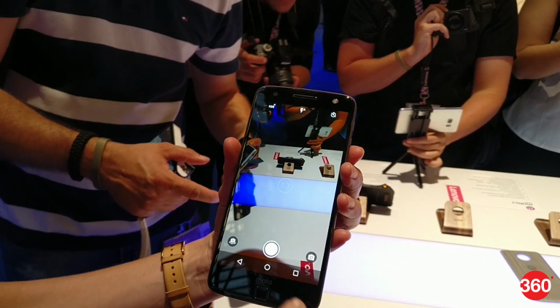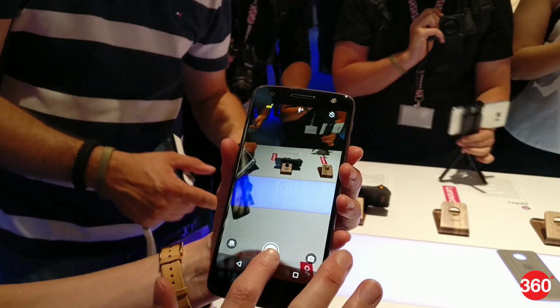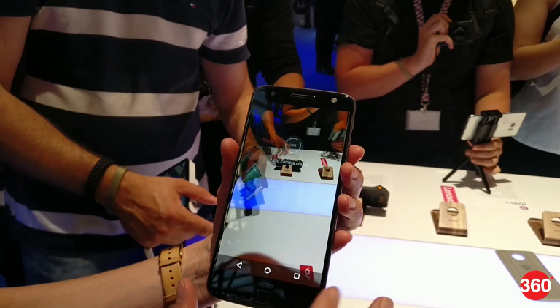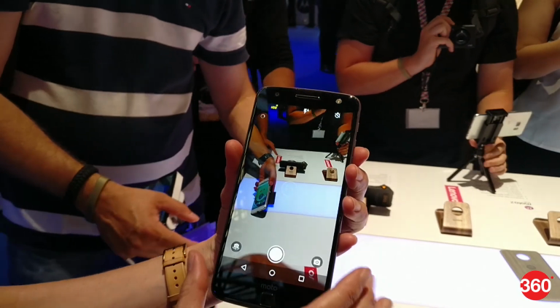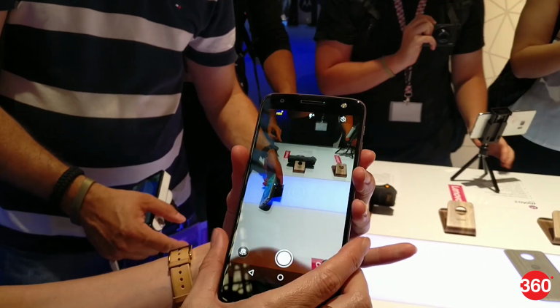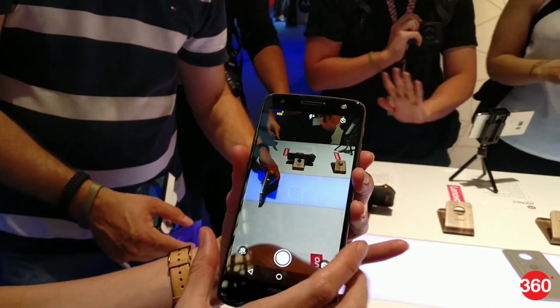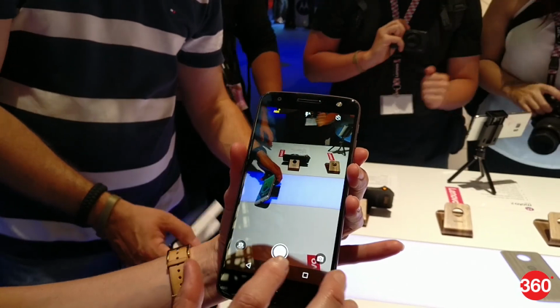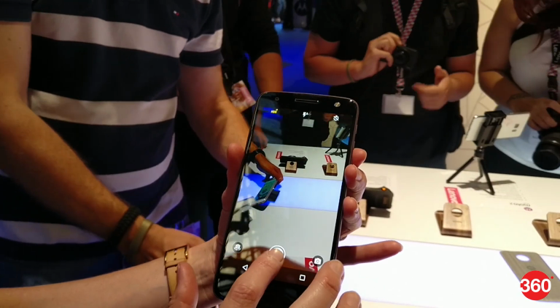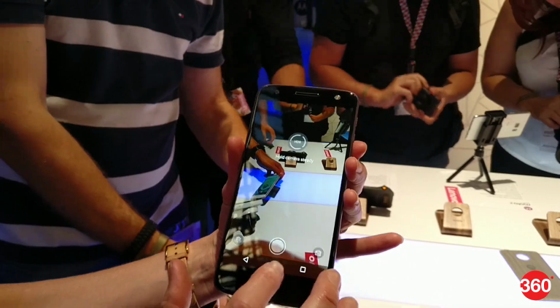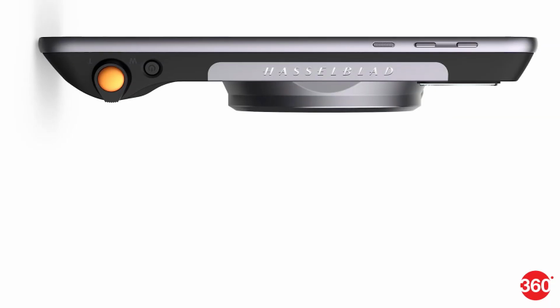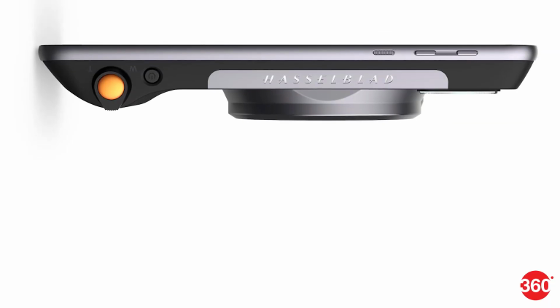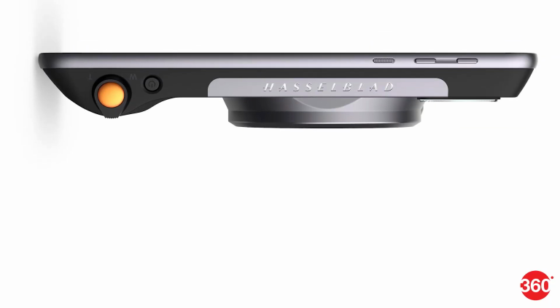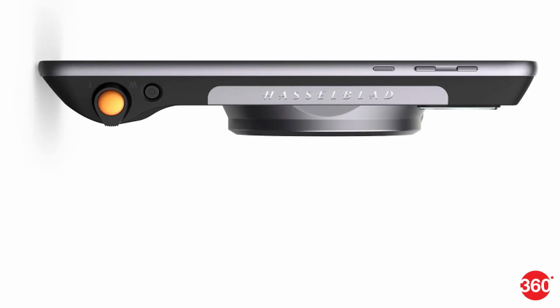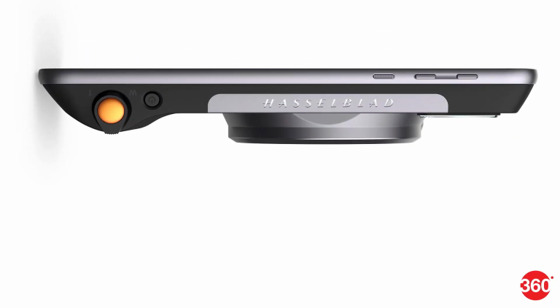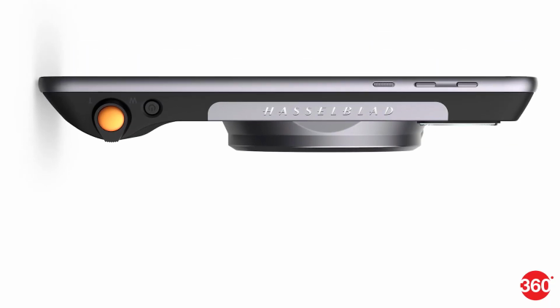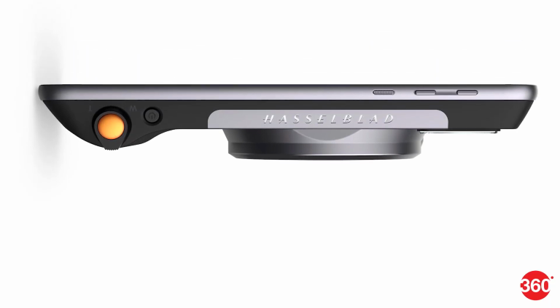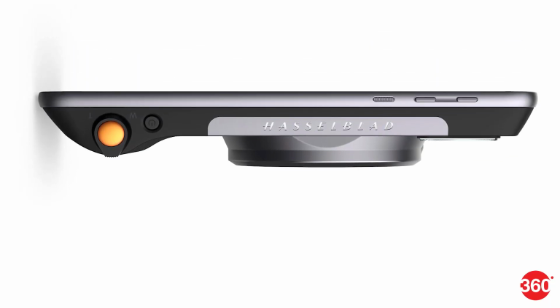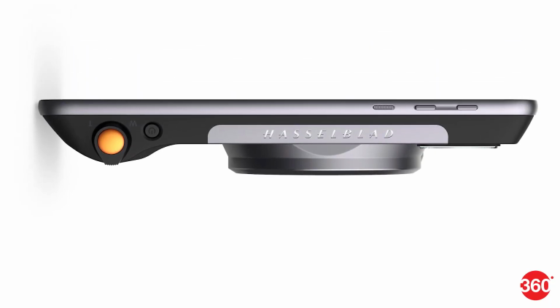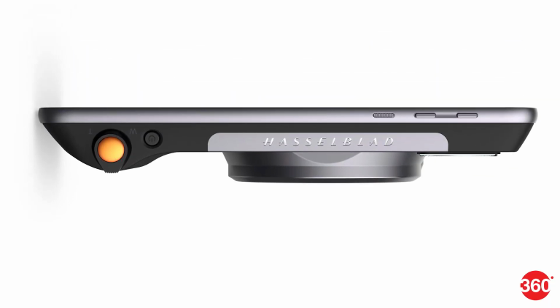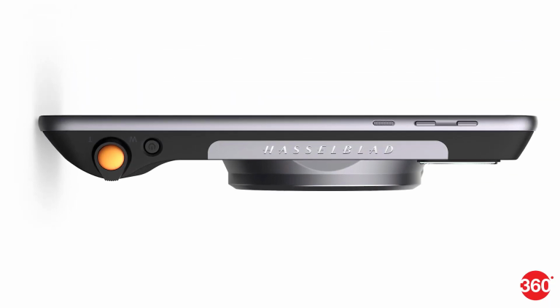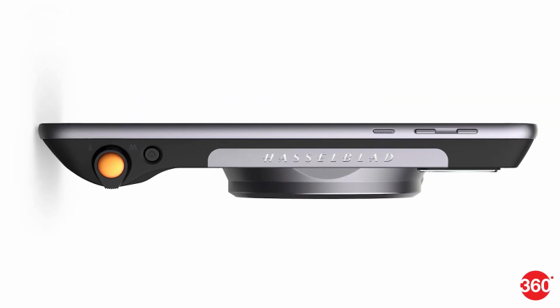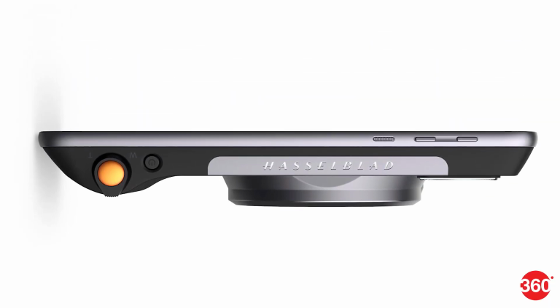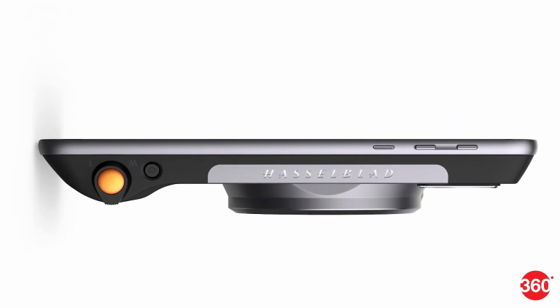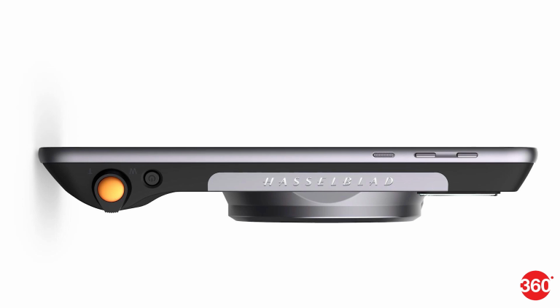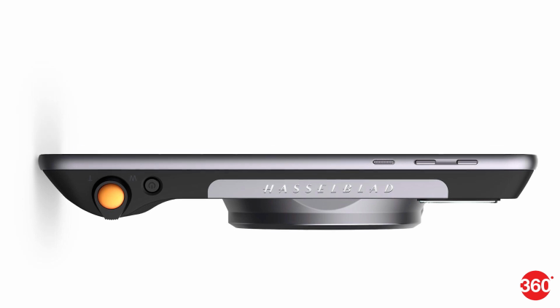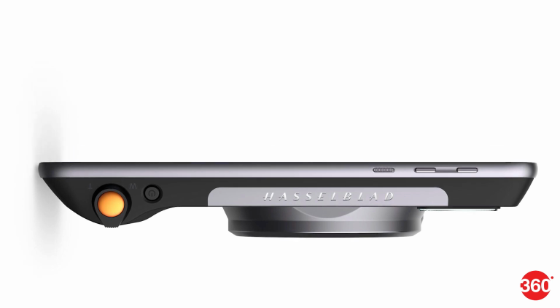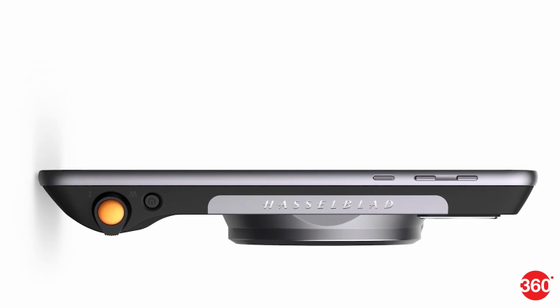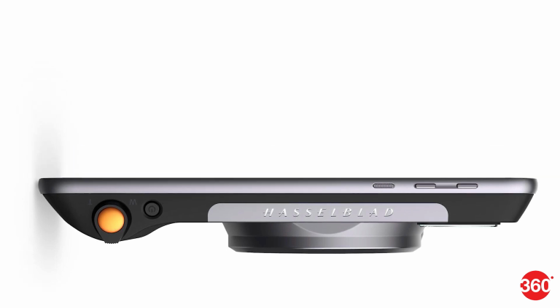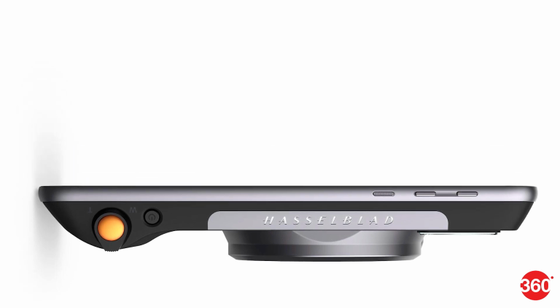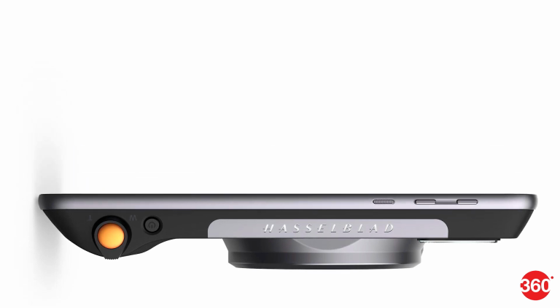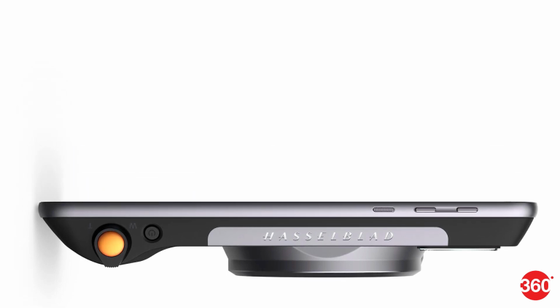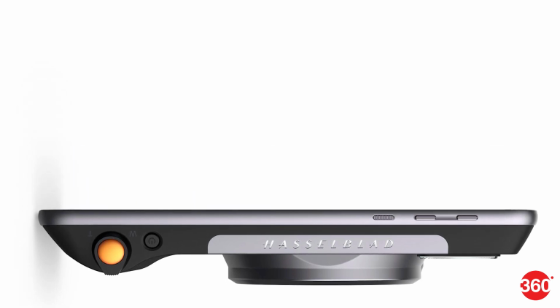Additionally, the mod uses the phone's standard camera app. The Hasselblad True Zoom Moto Mod is the latest addition to Lenovo's approach to modular smartphones, adding to the existing mods that were announced earlier this year.